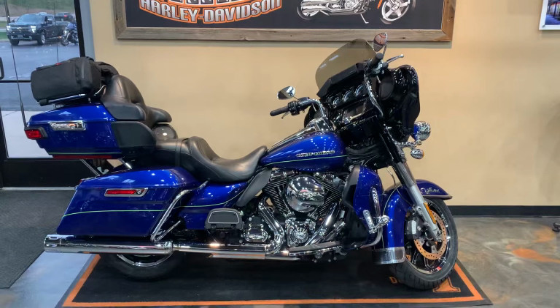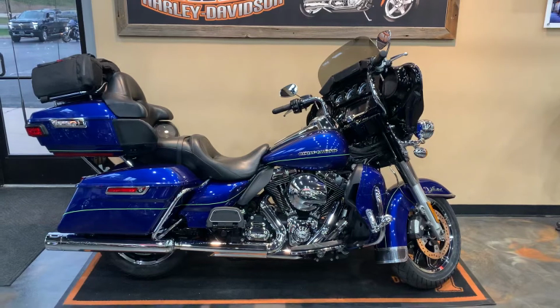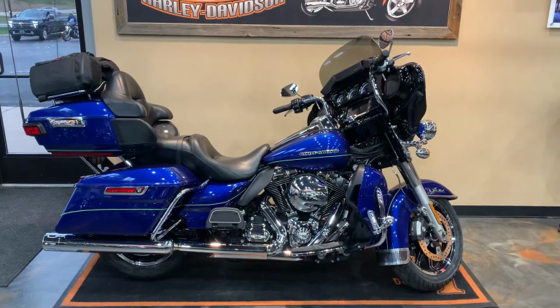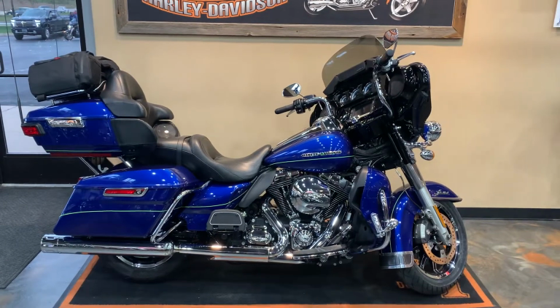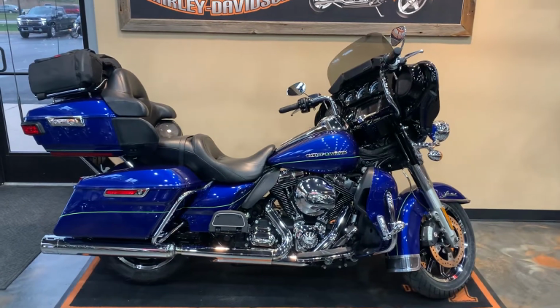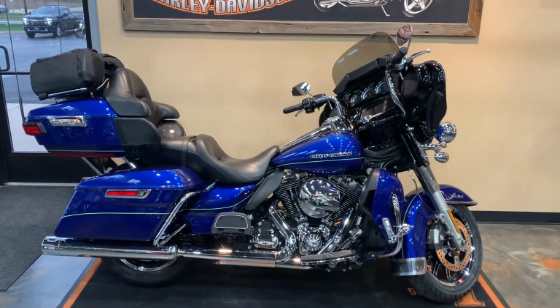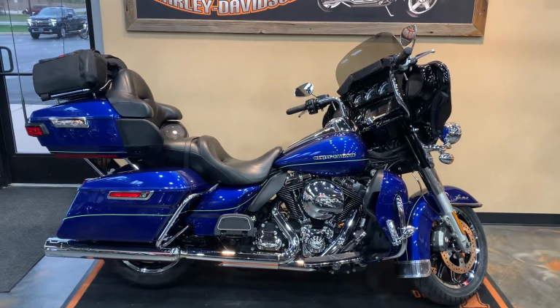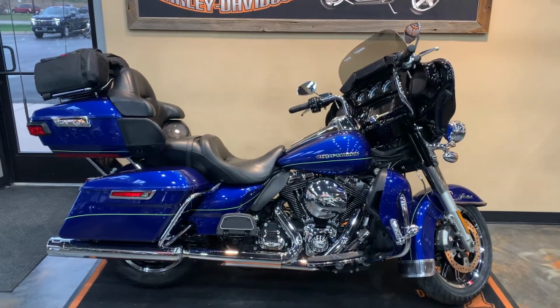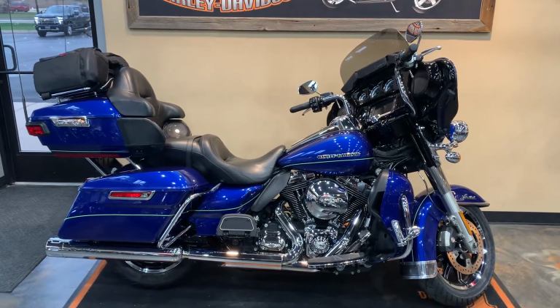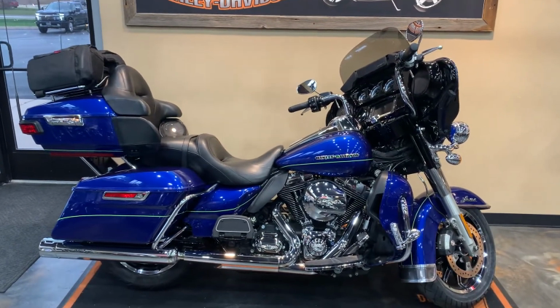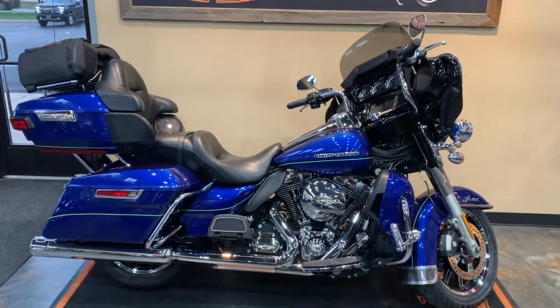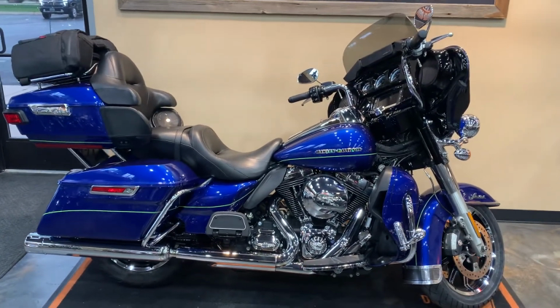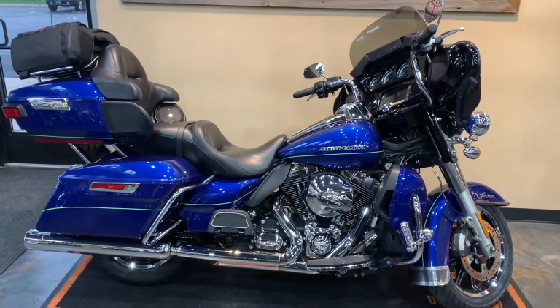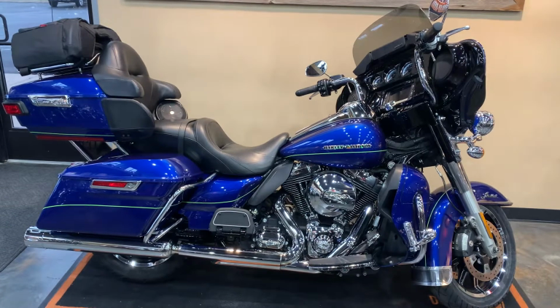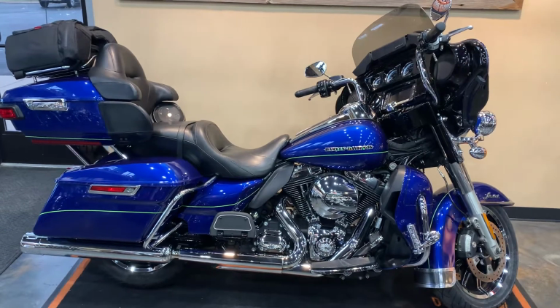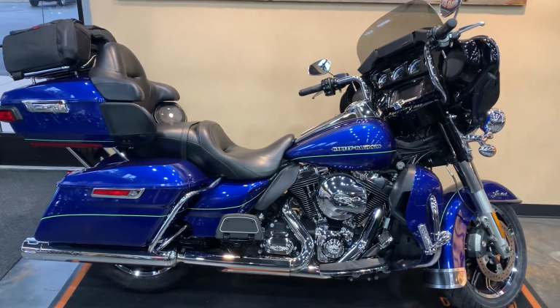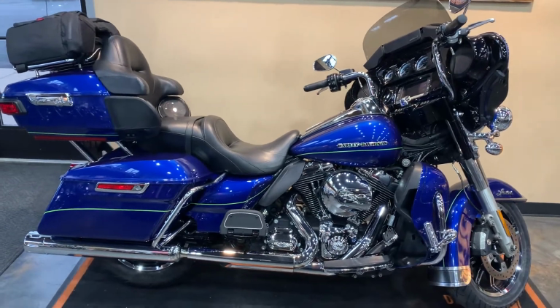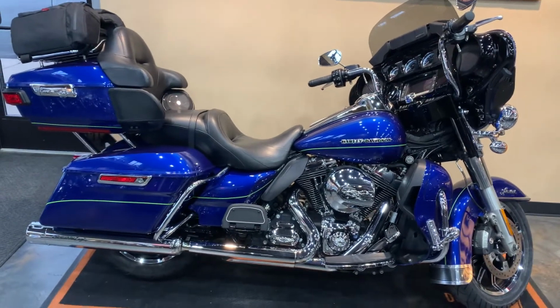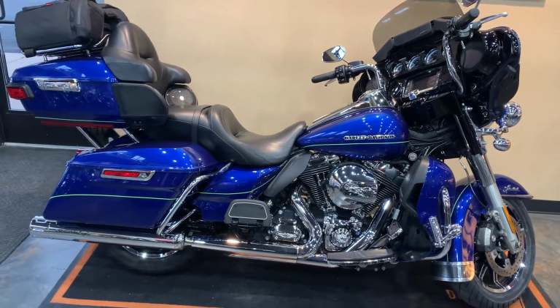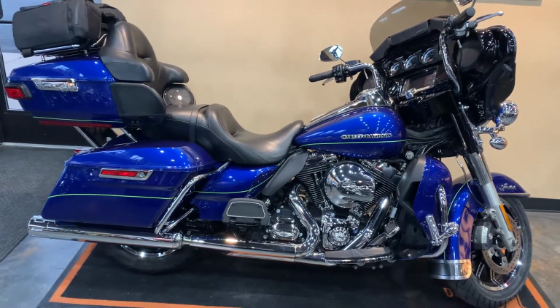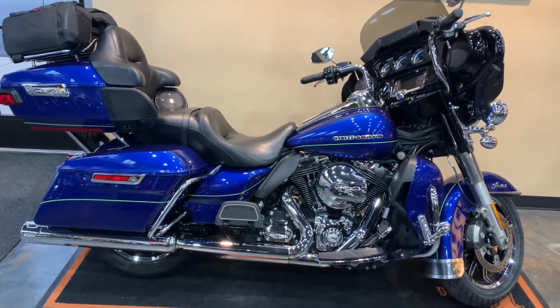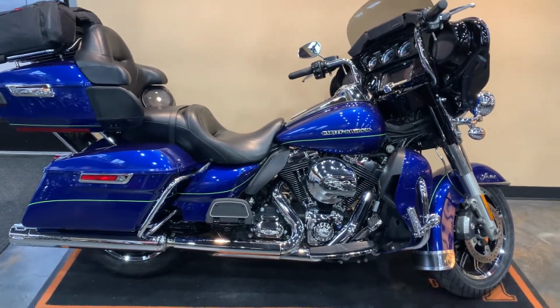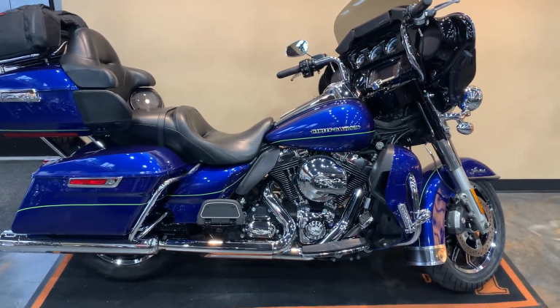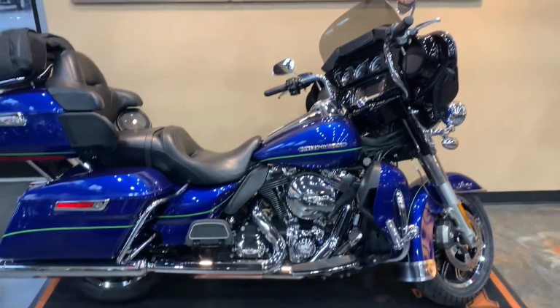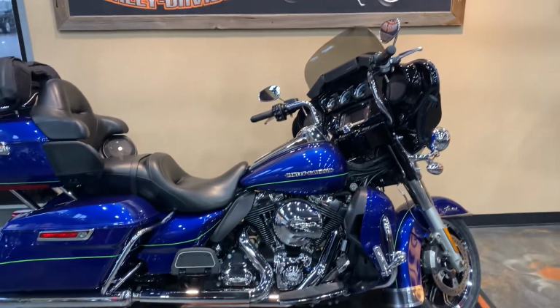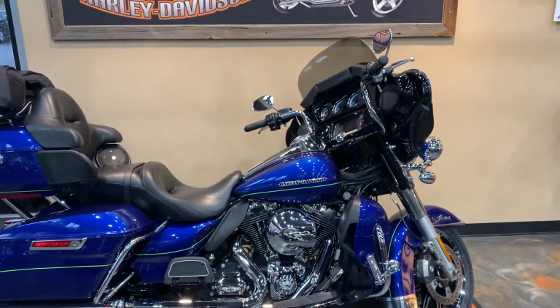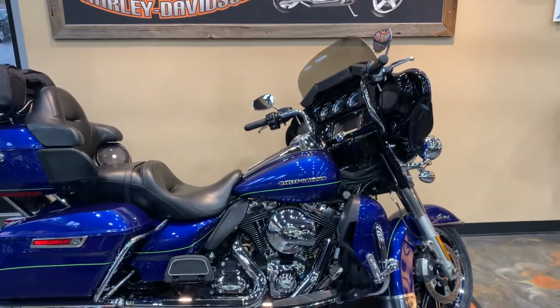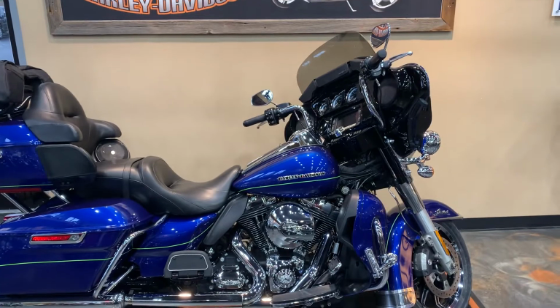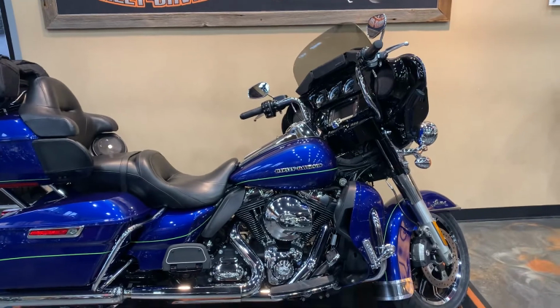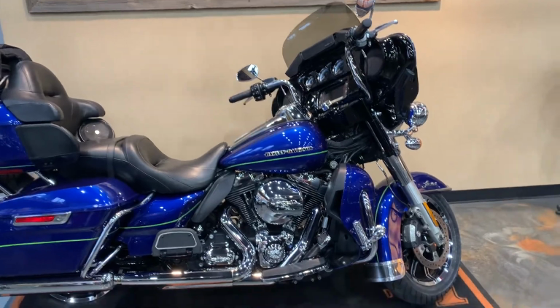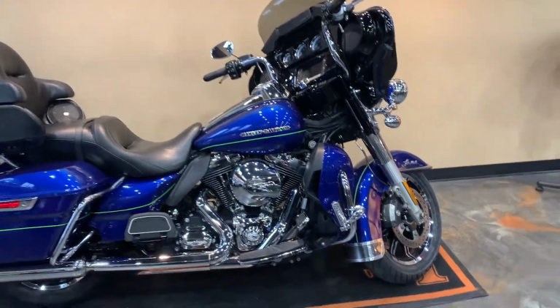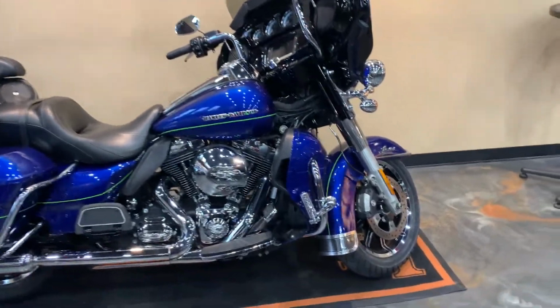All right, ladies and gentlemen, look in front of you here. We've got a 2015 ElectroGlide Limited — superior blue is our color. Give you a little peek at the front and some extras we've got as we go around here.